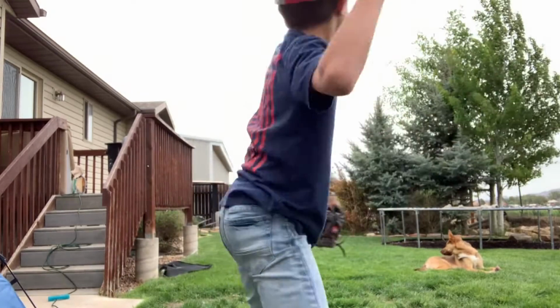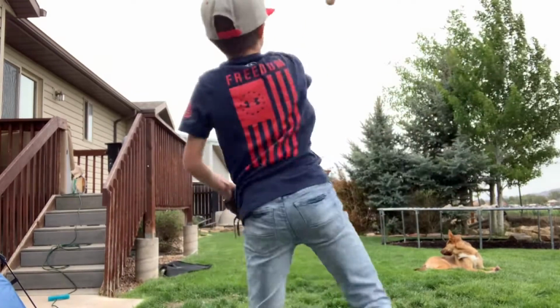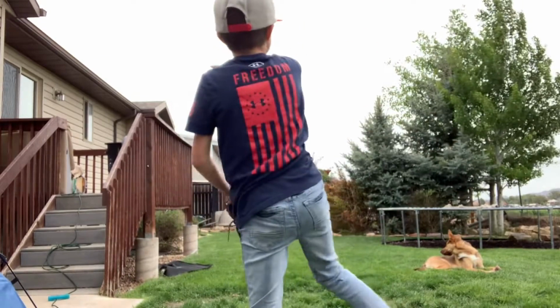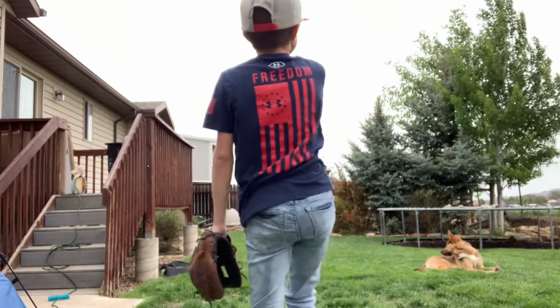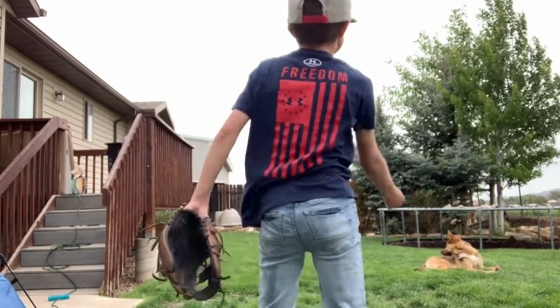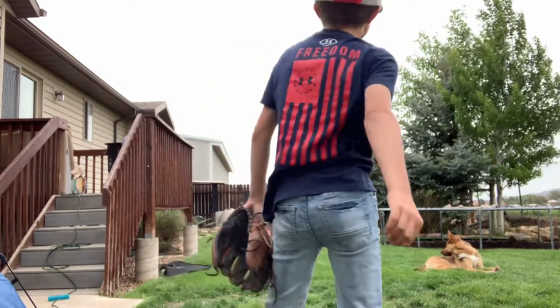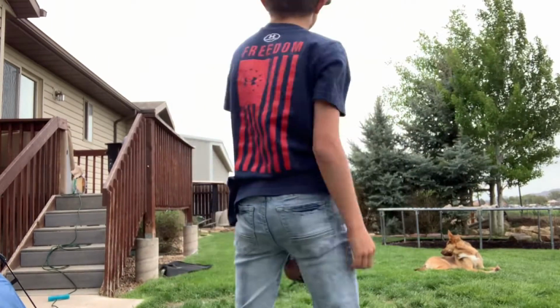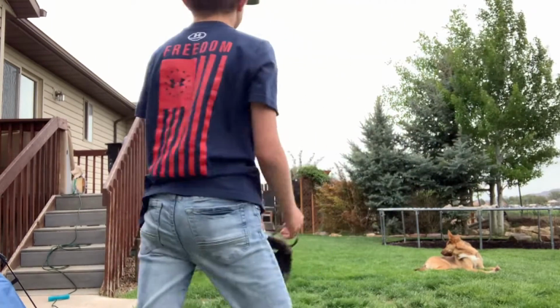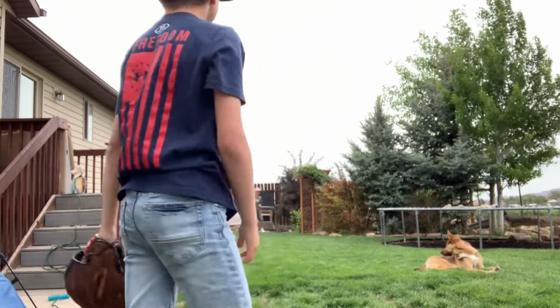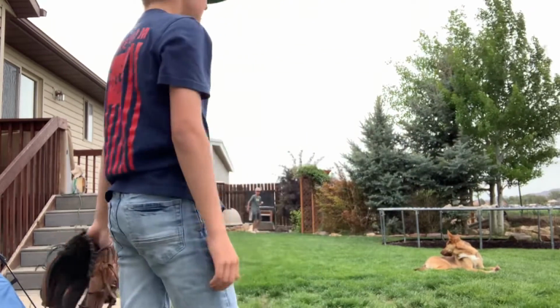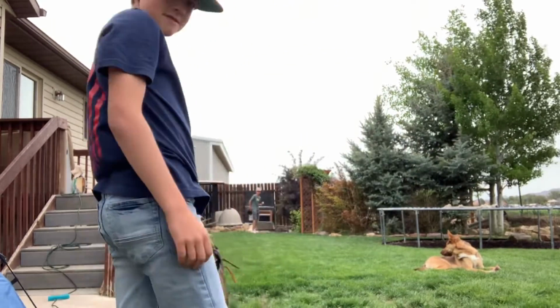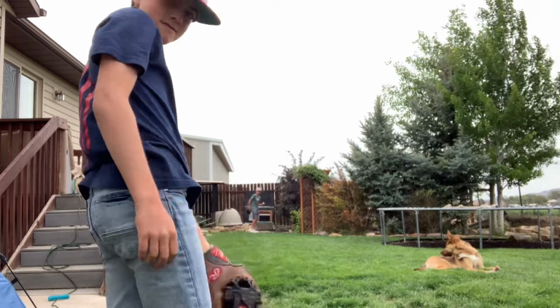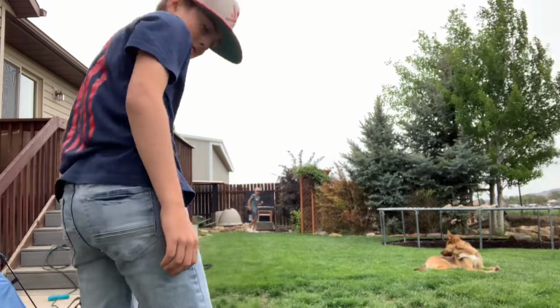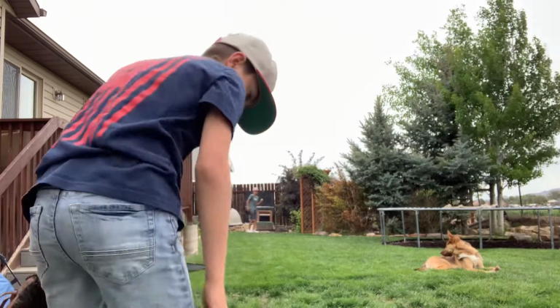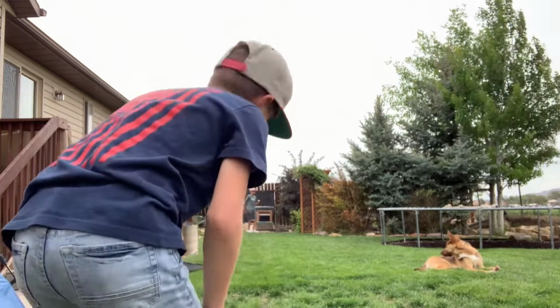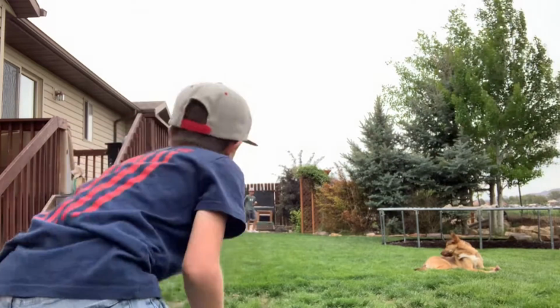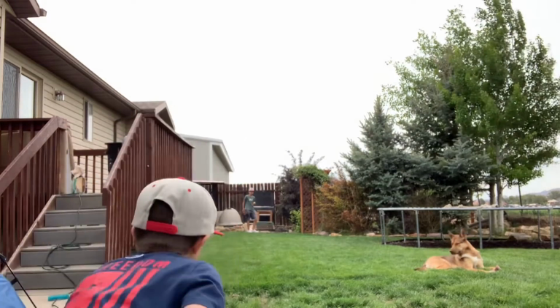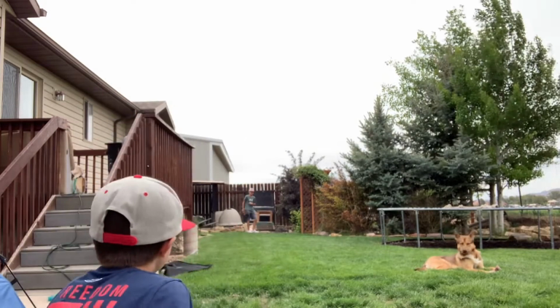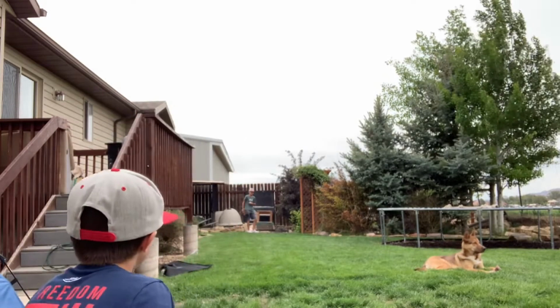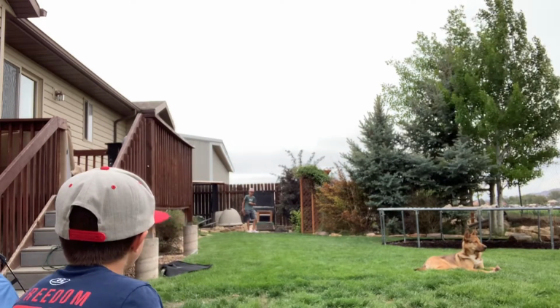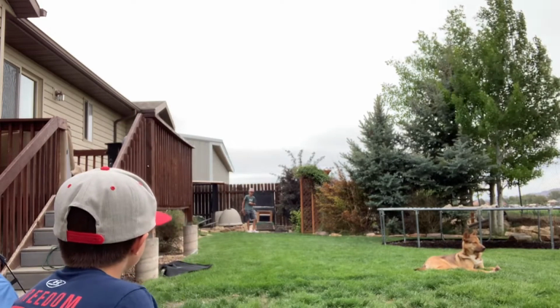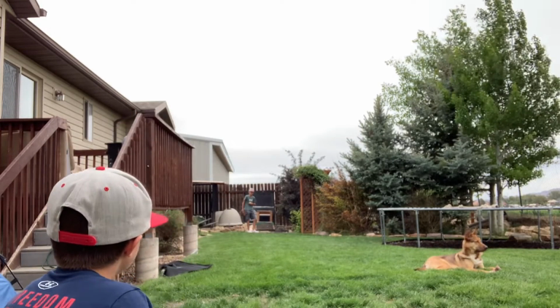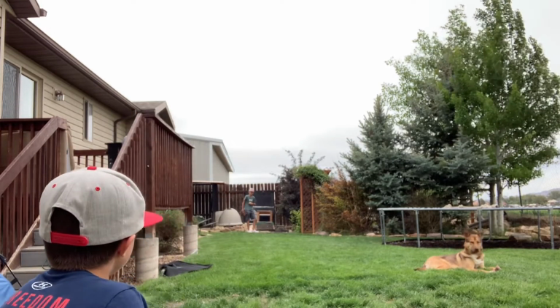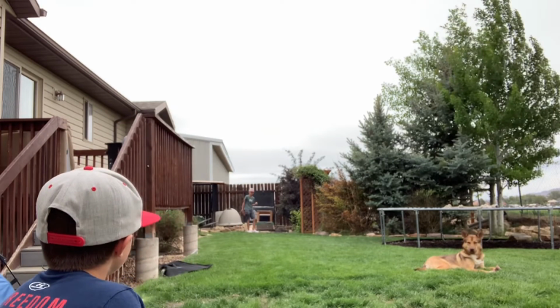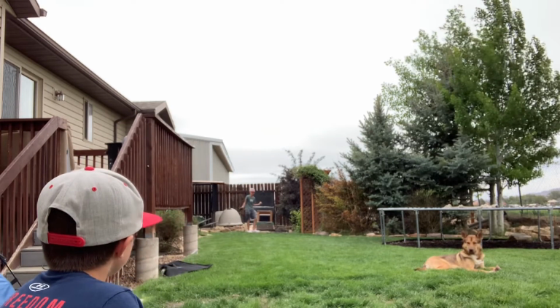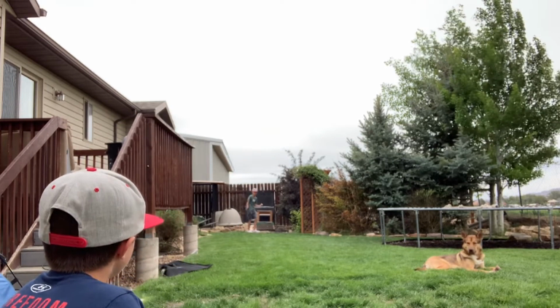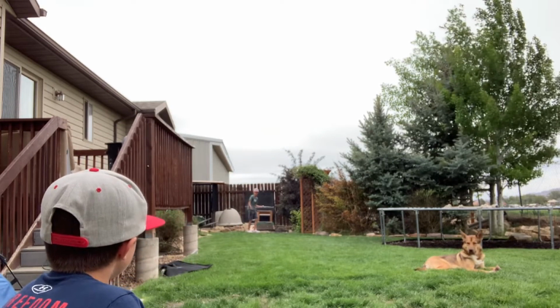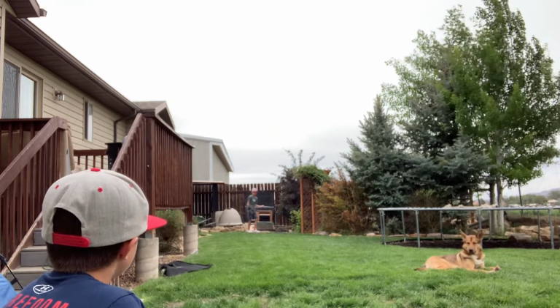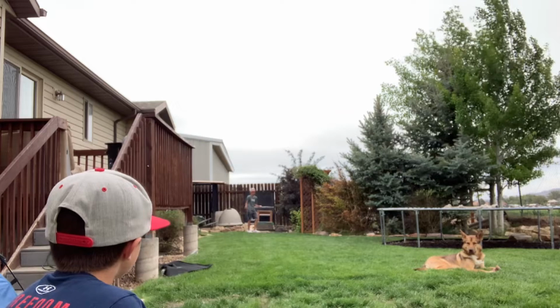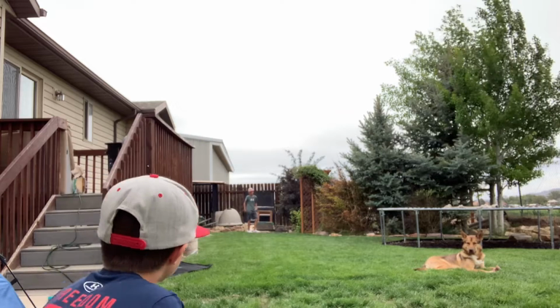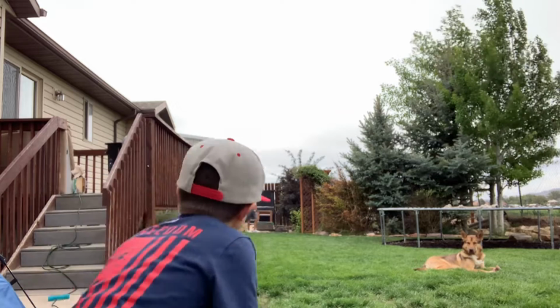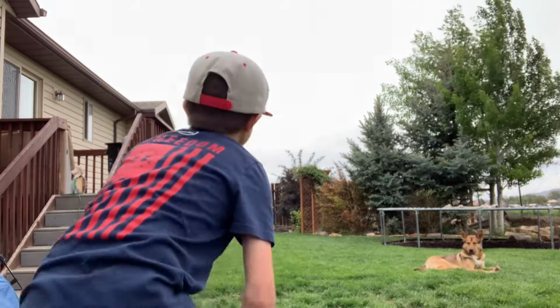Alright, I'm going to do one of my own style moves. This is a pitch I crafted, engineered on my own. Let's see if it works — sometimes it doesn't.